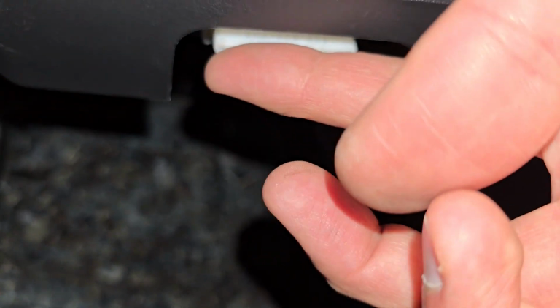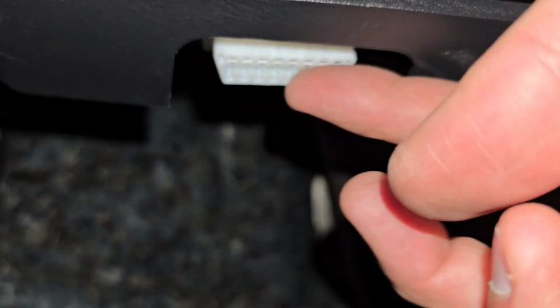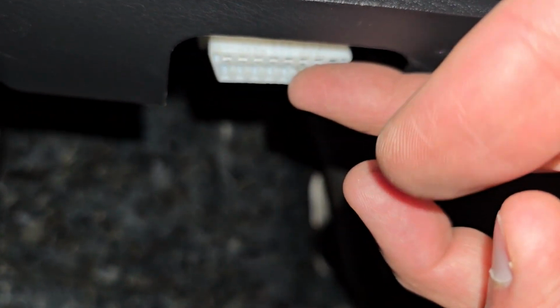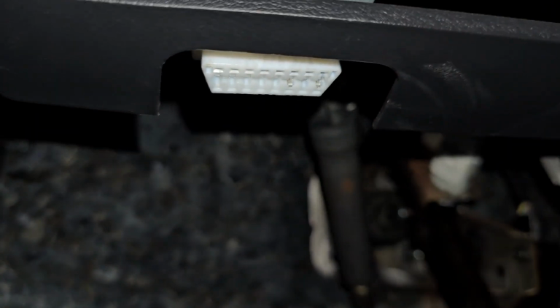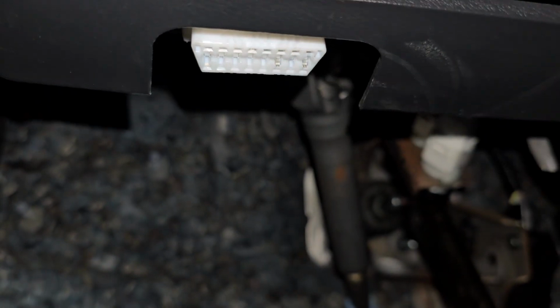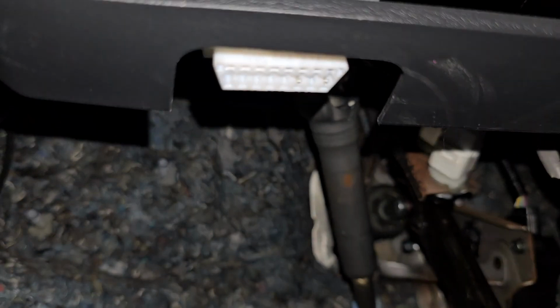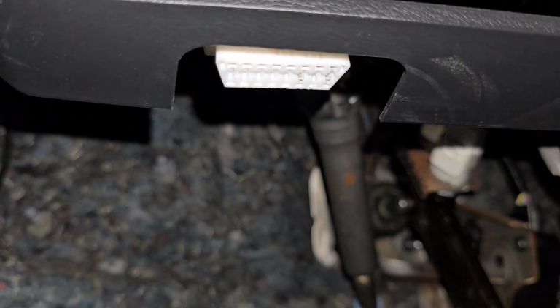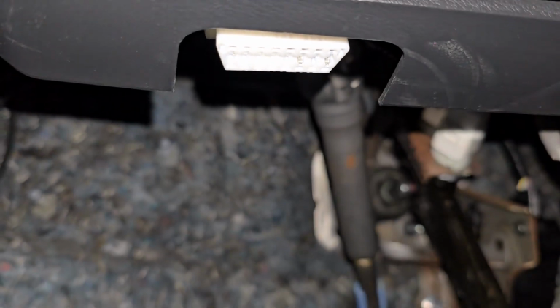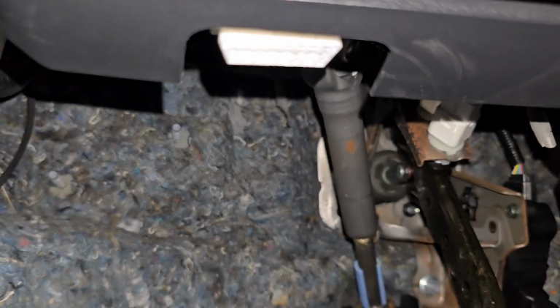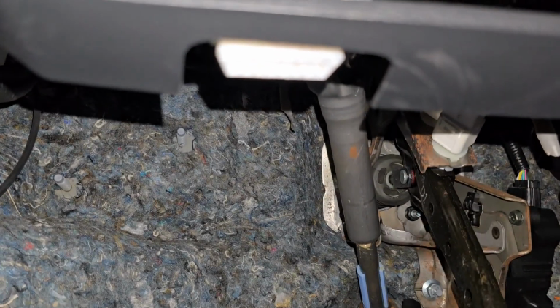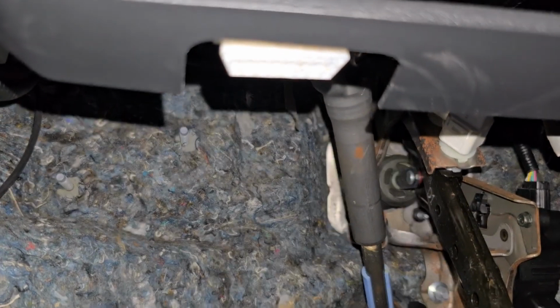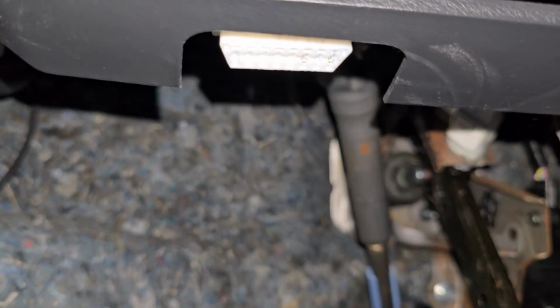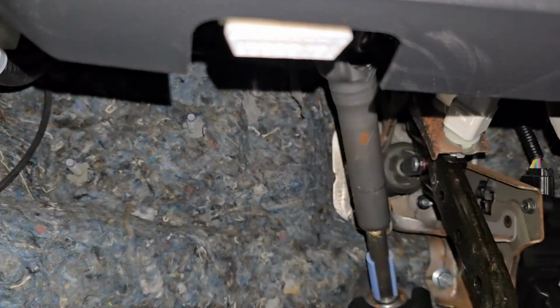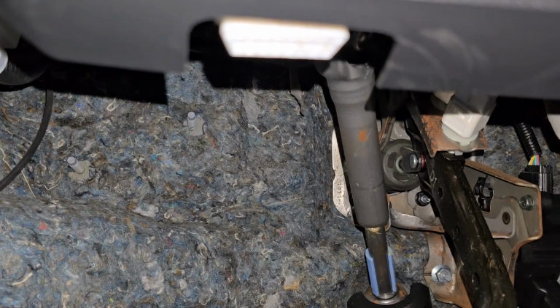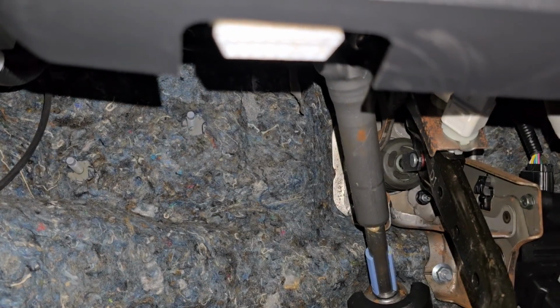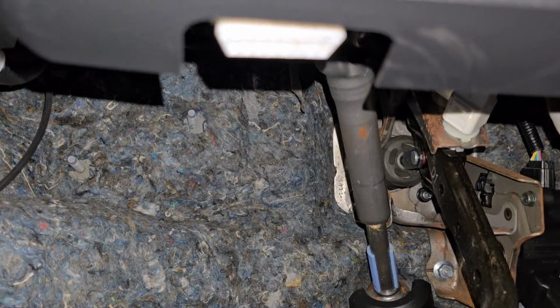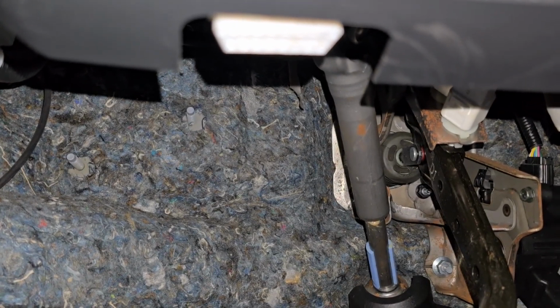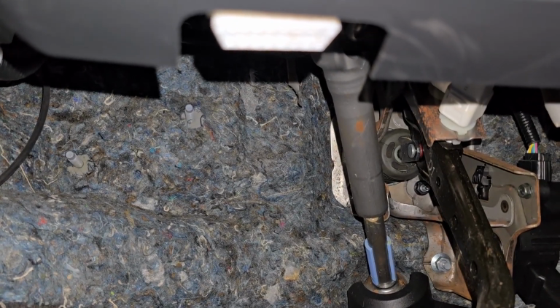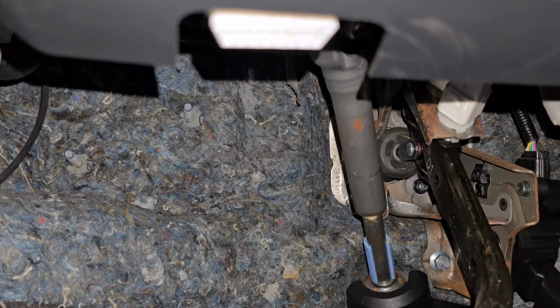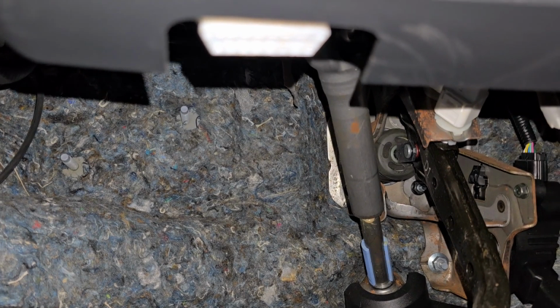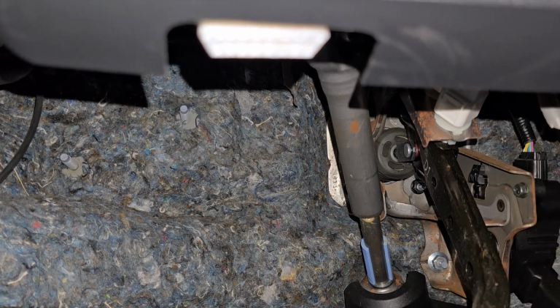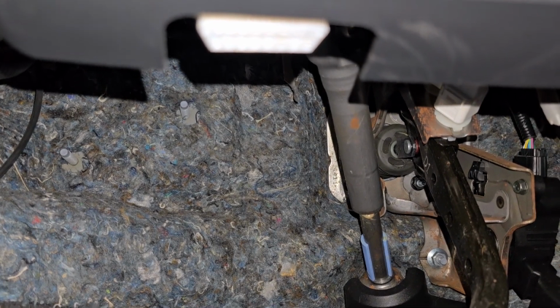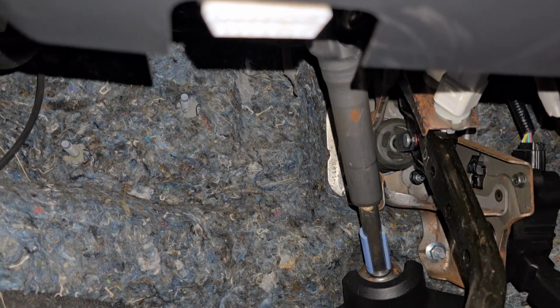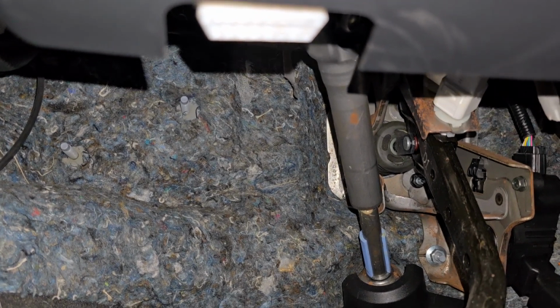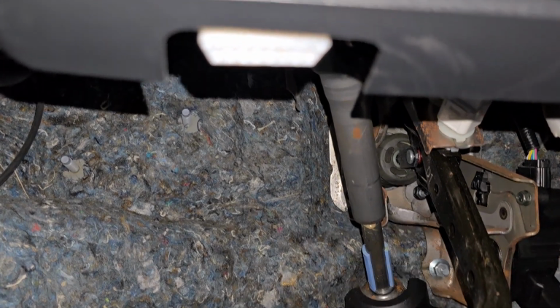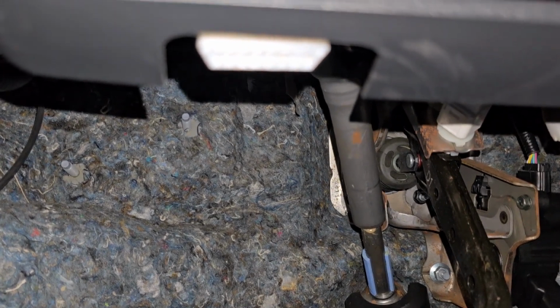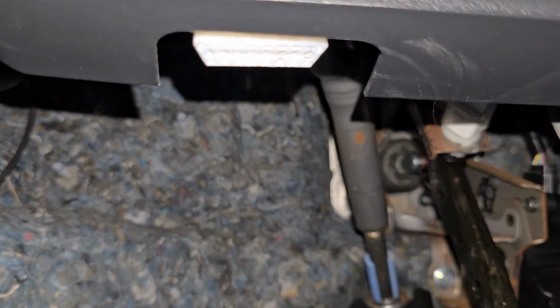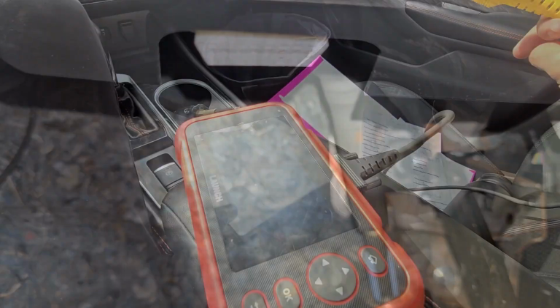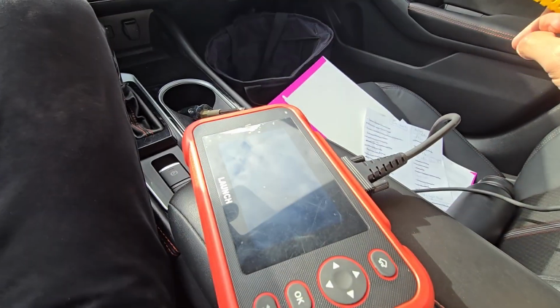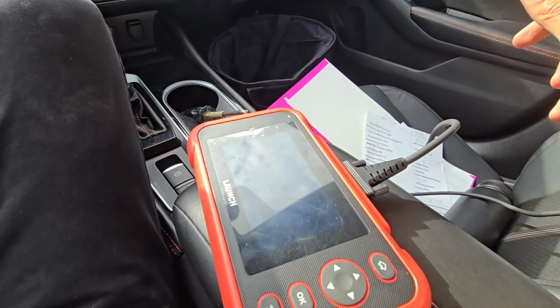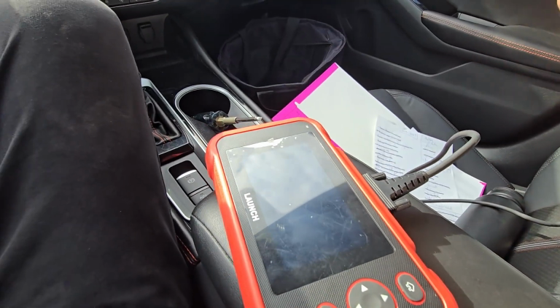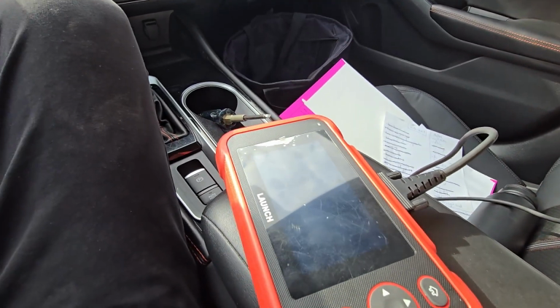This is the OBD2 port and you'll have to connect an OBD2 scanner to be able to scan and get codes from the check engine light, airbag light, ABS light, and things like that.